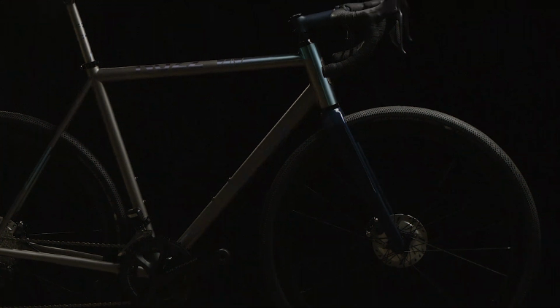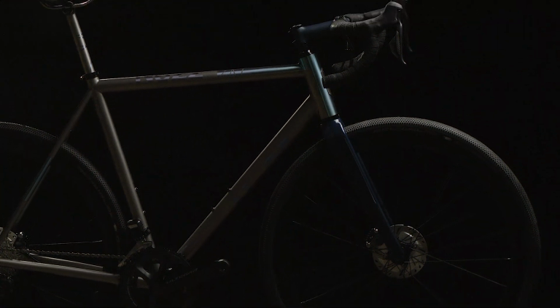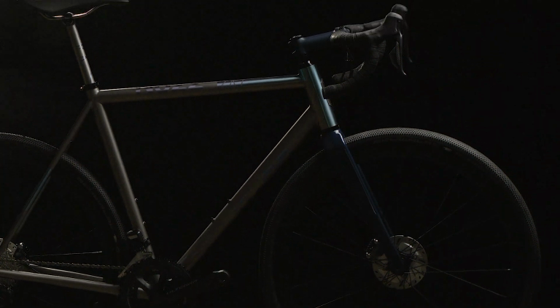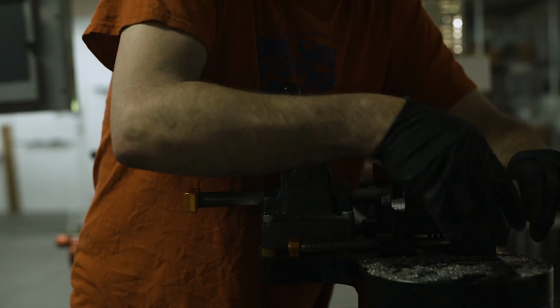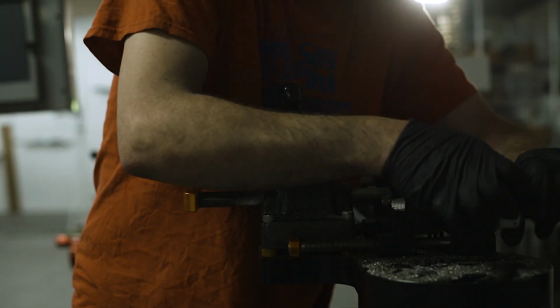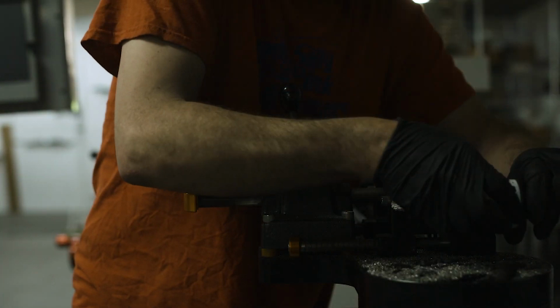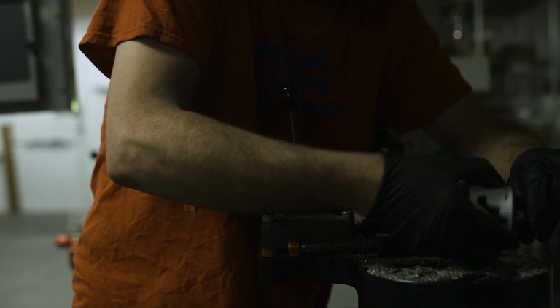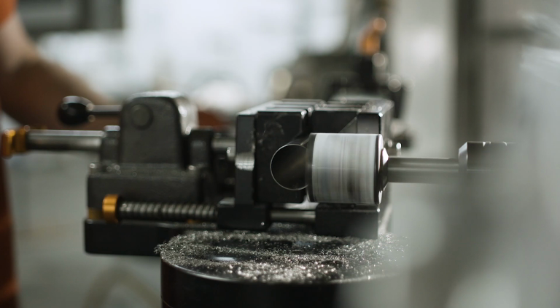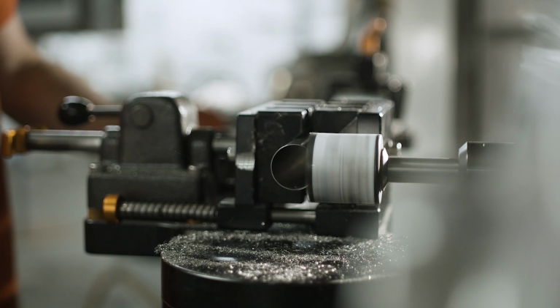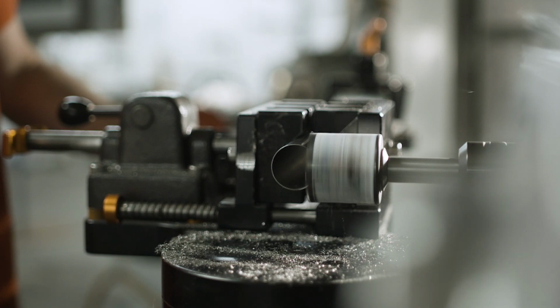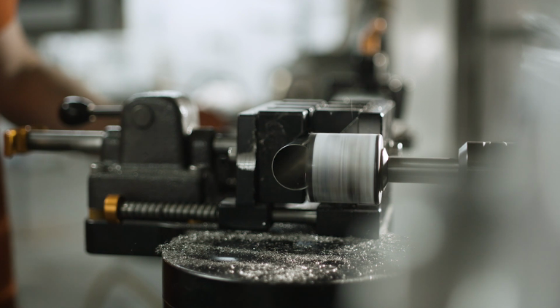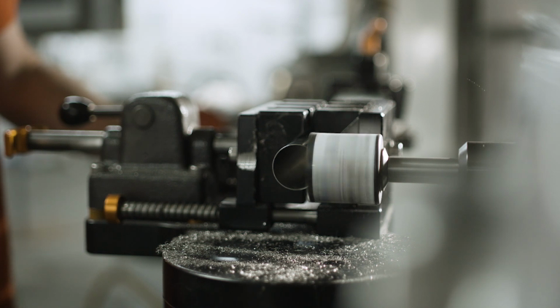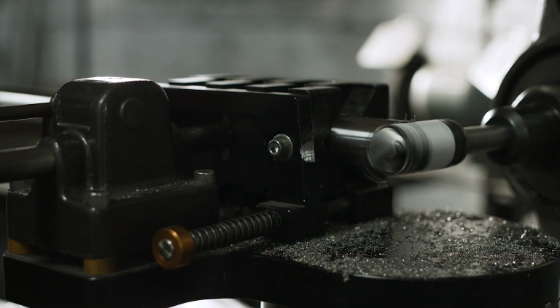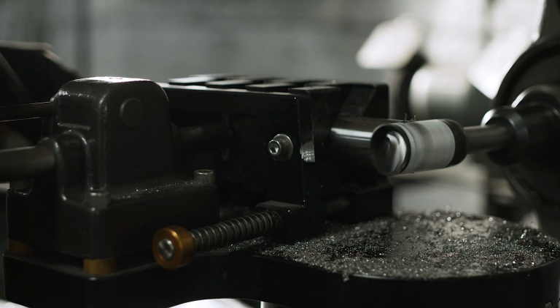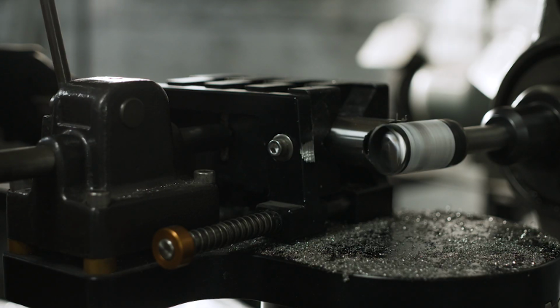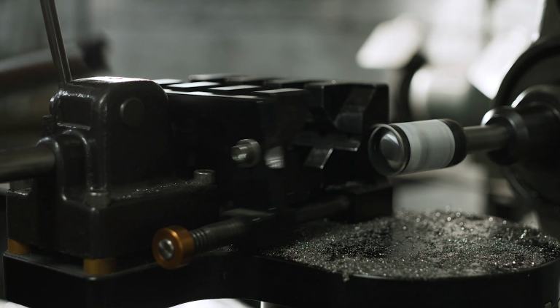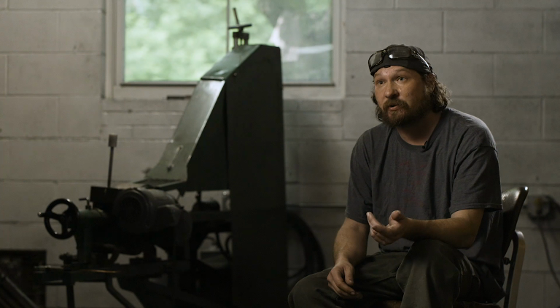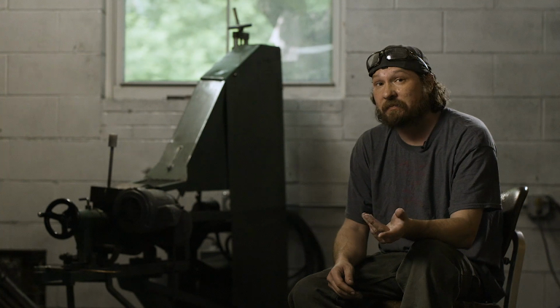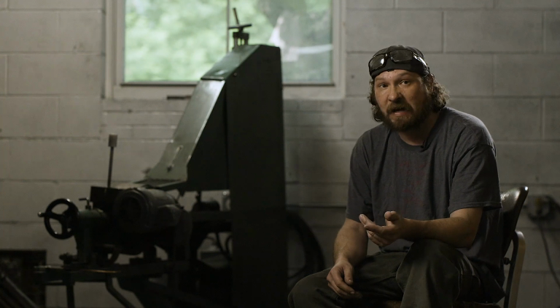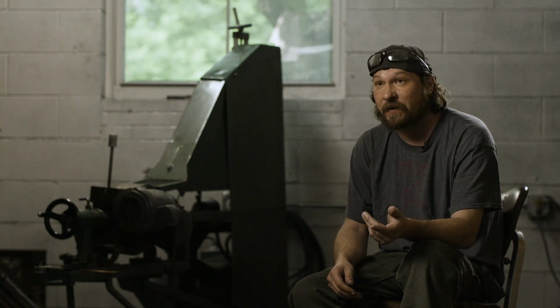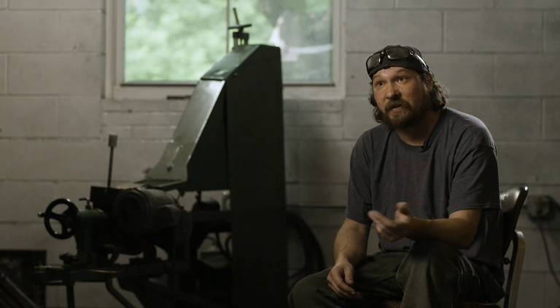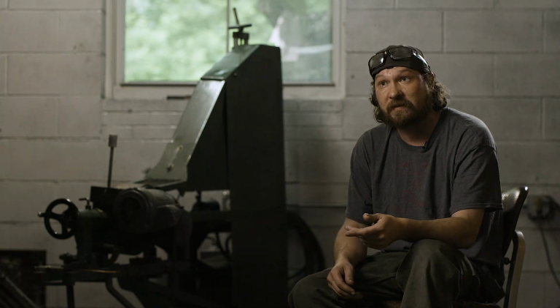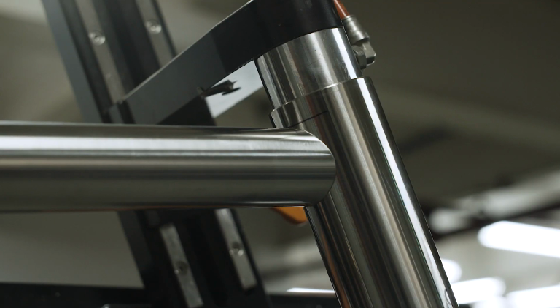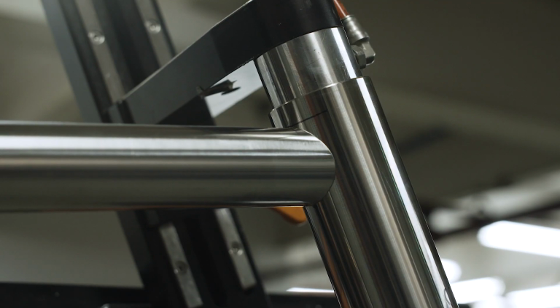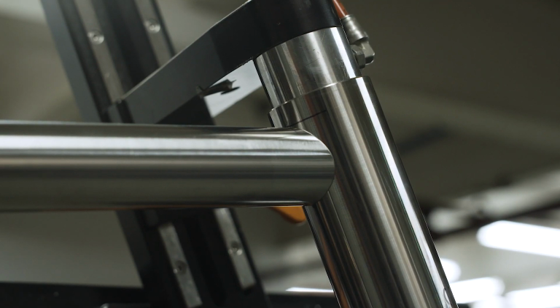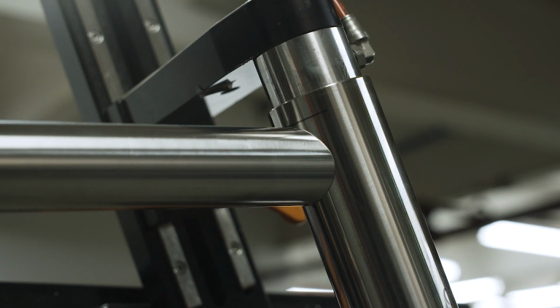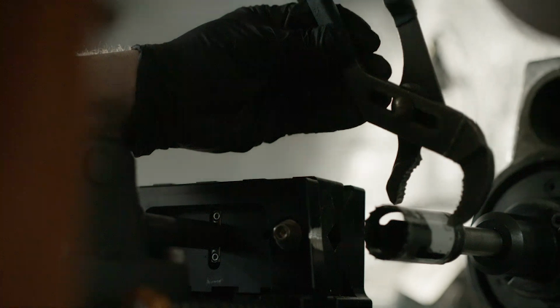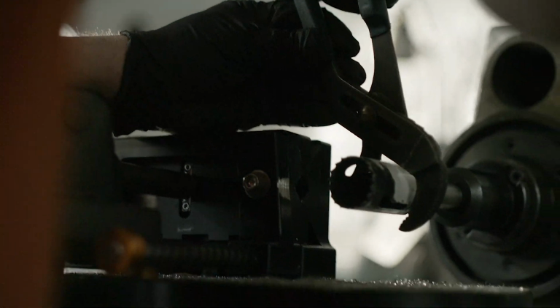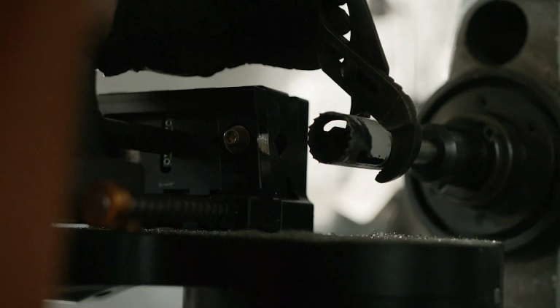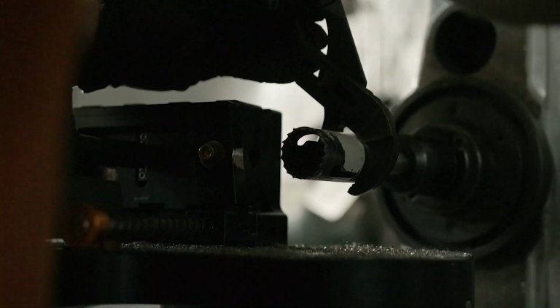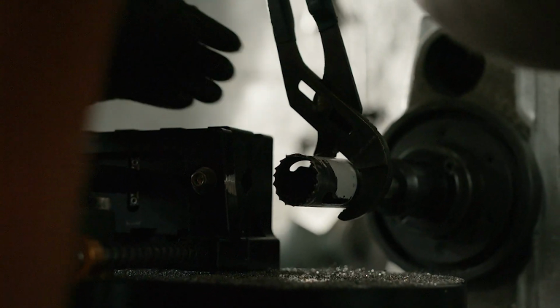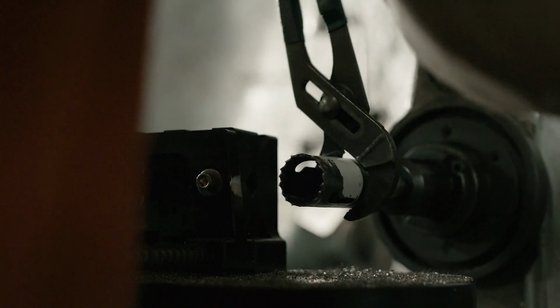After that, I take it to mitering. Mitering is basically the process of me taking the tubes and then cutting them. Scott gives me a draft, I follow the draft's numbers, I dry fit it. And basically after I'm done mitering, I hand it off to the welders.